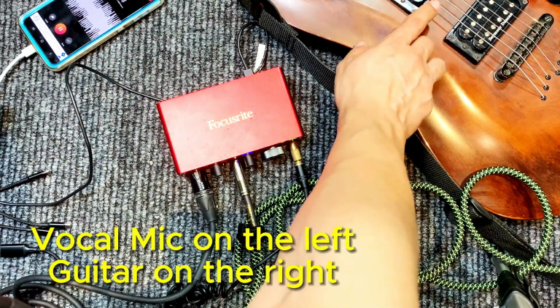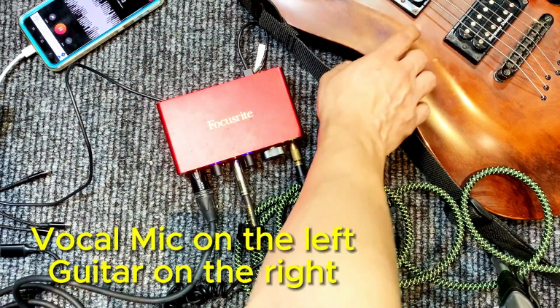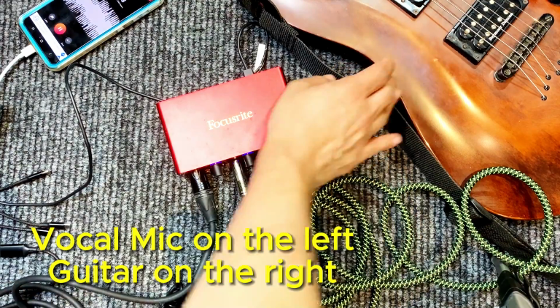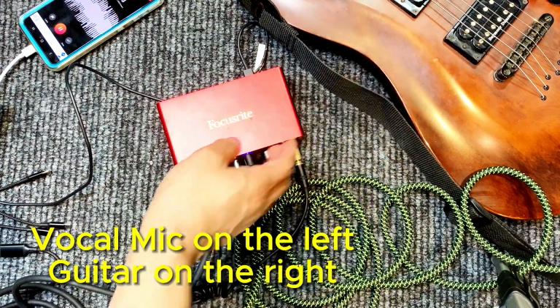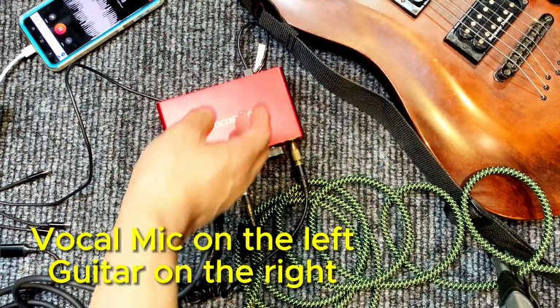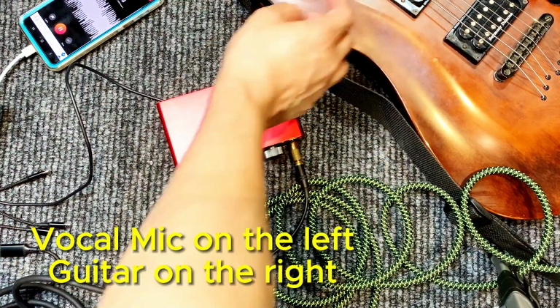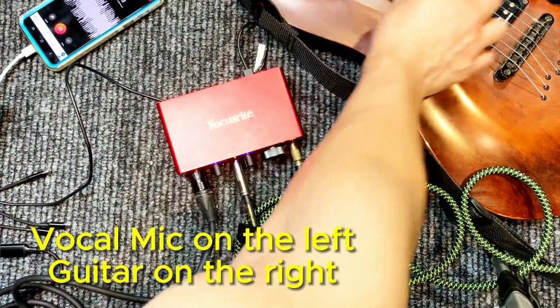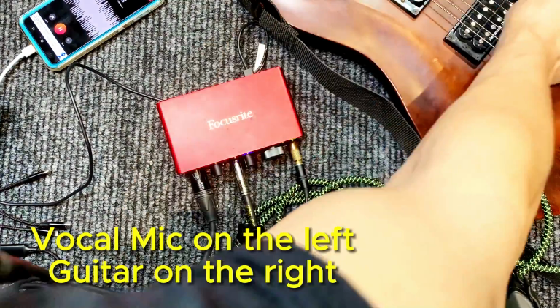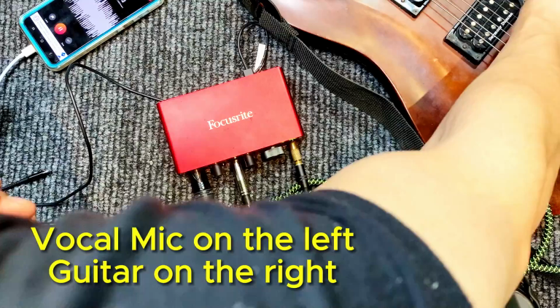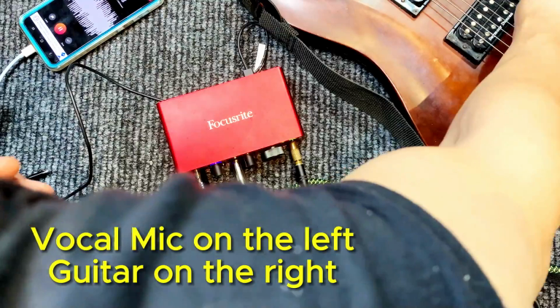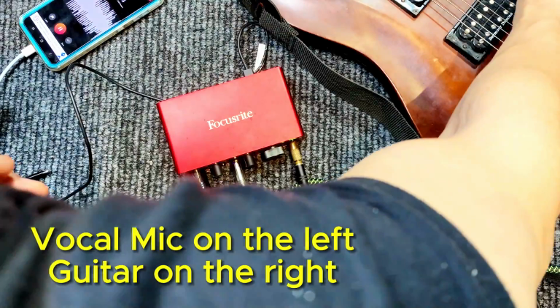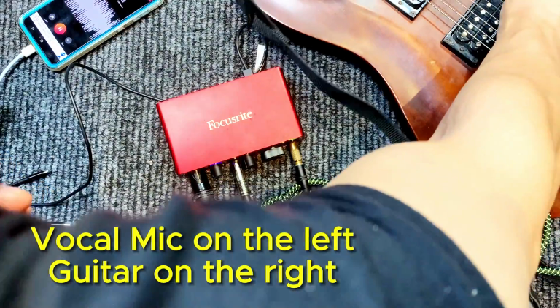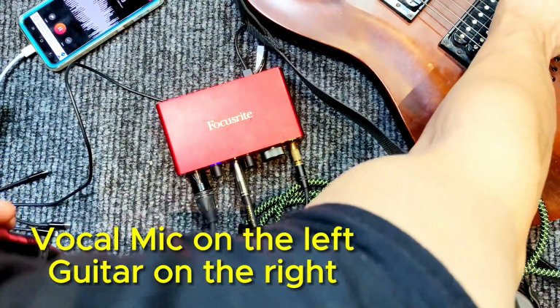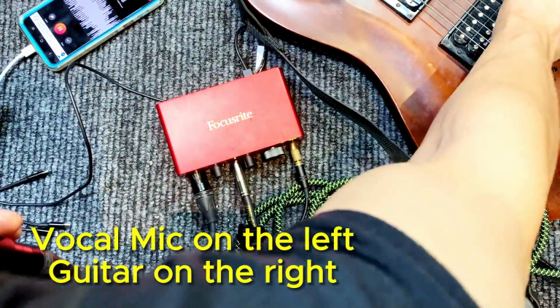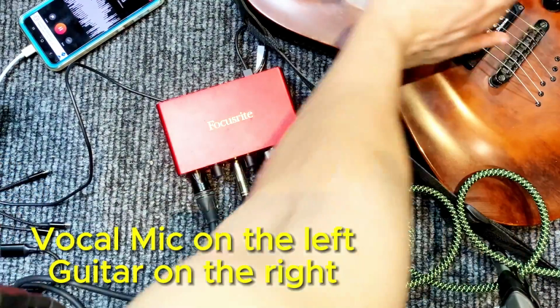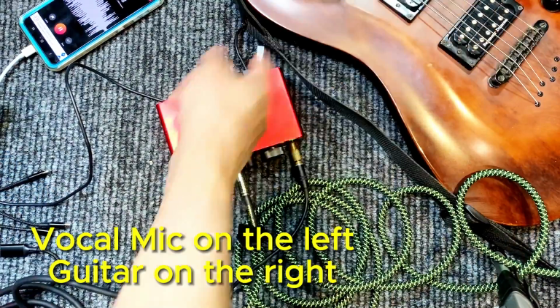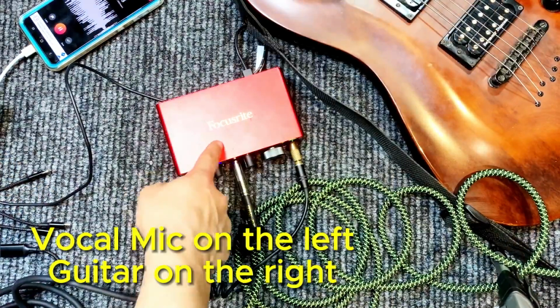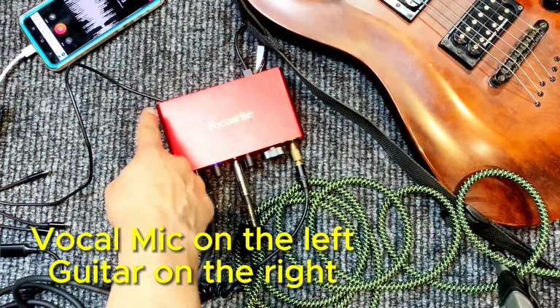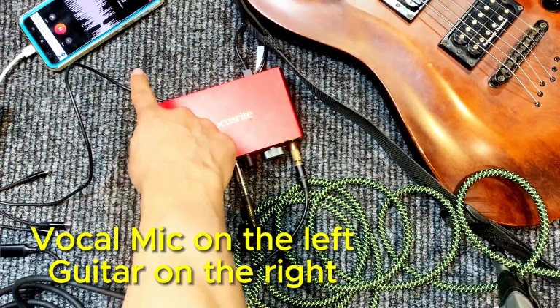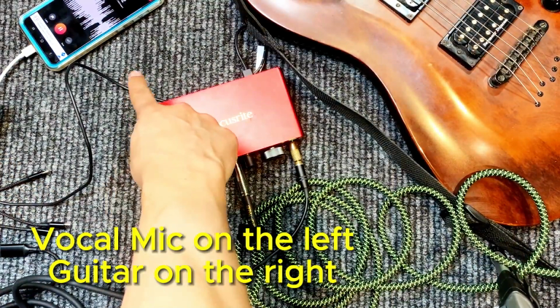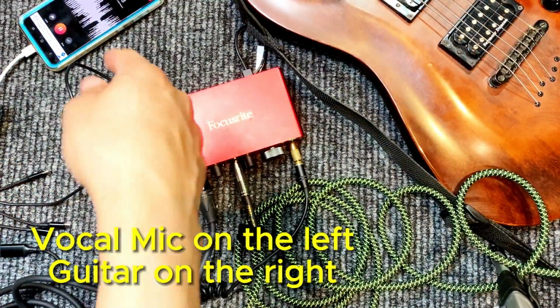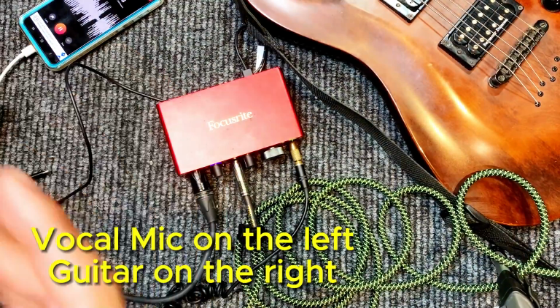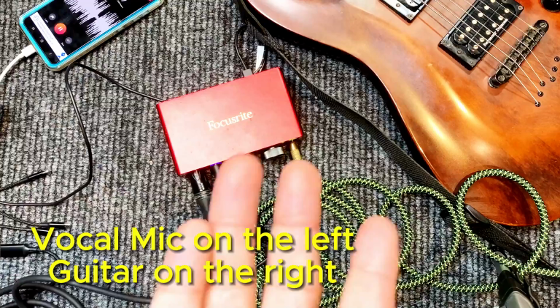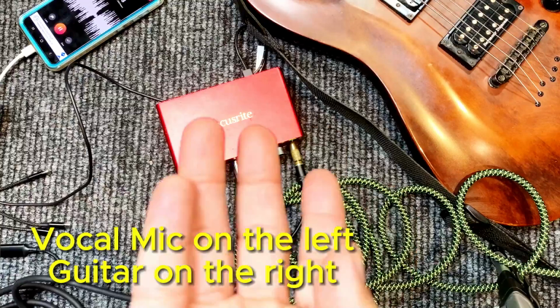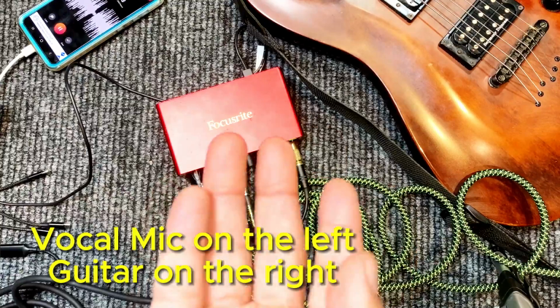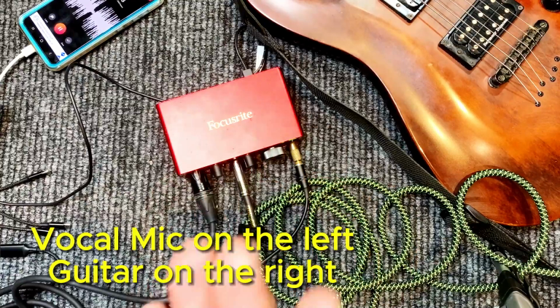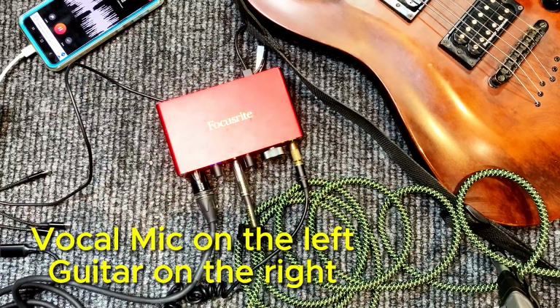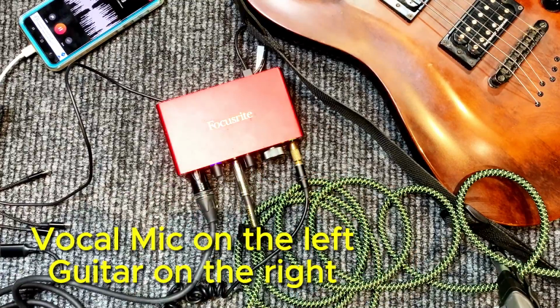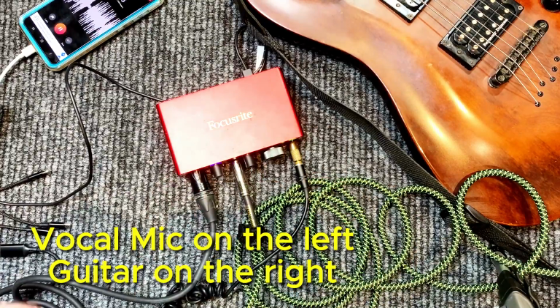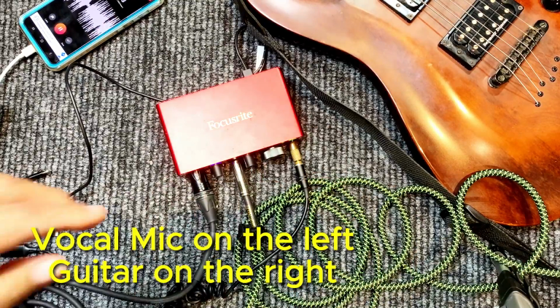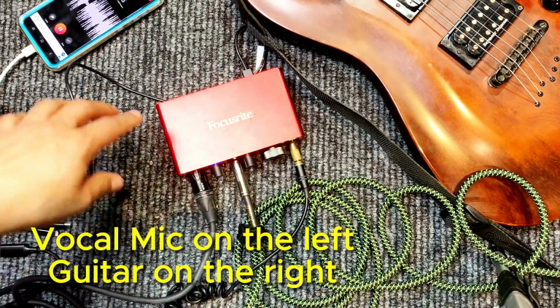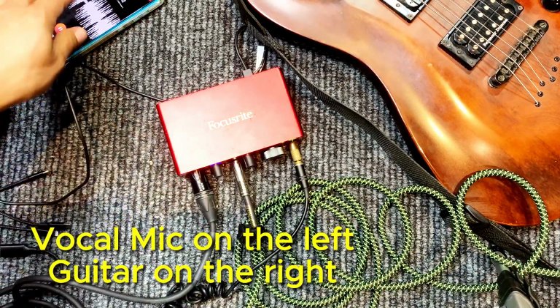Checking one, two, check one, two, and that's it. That's the Focusrite going into the phone, and this is the actual audio from that recording with the Shure SM57 mic.